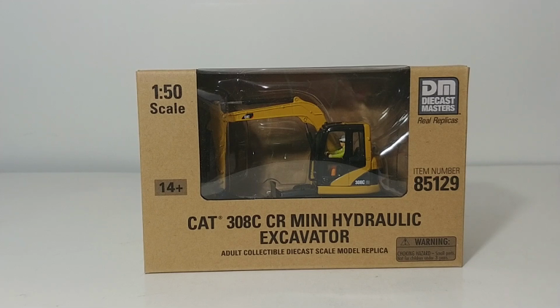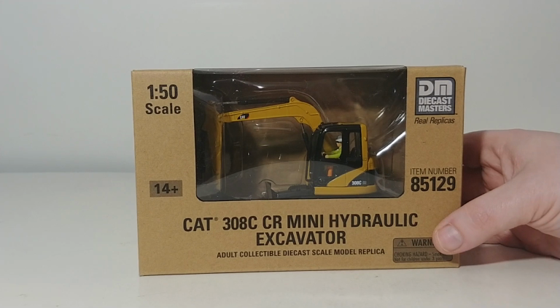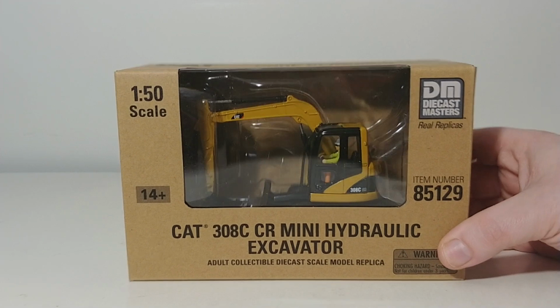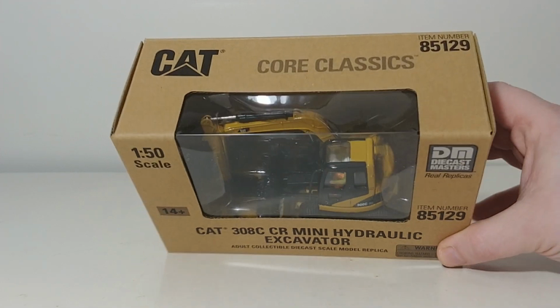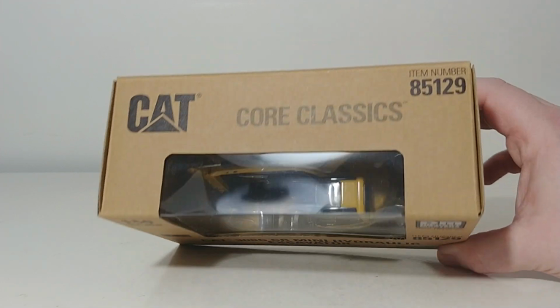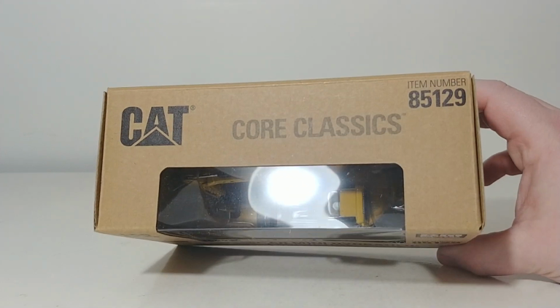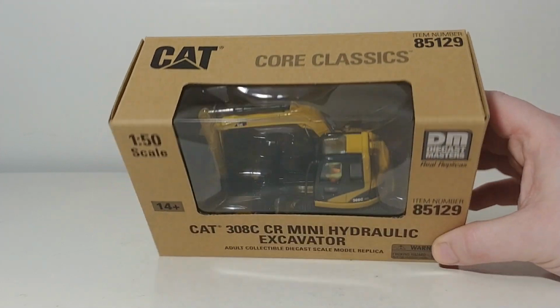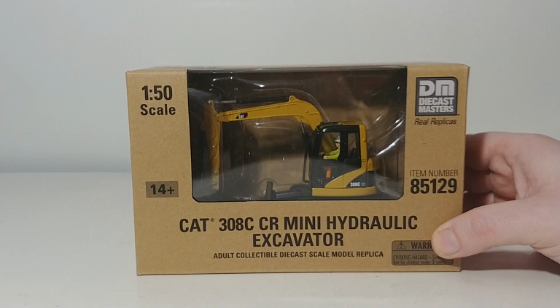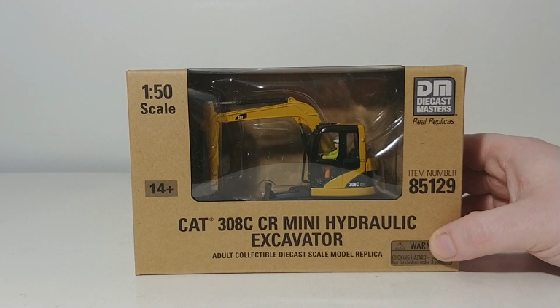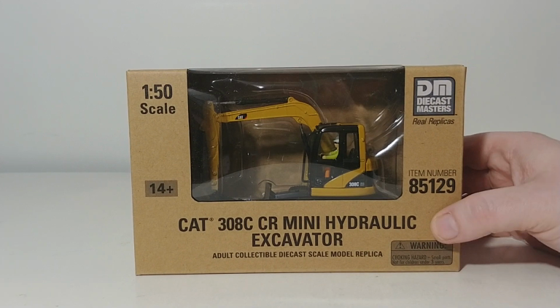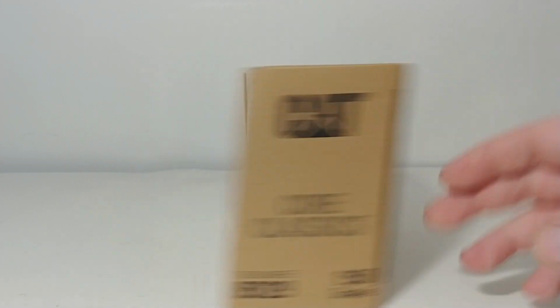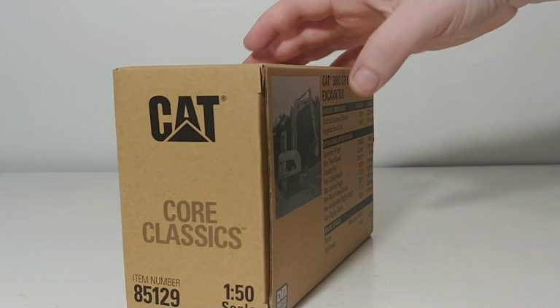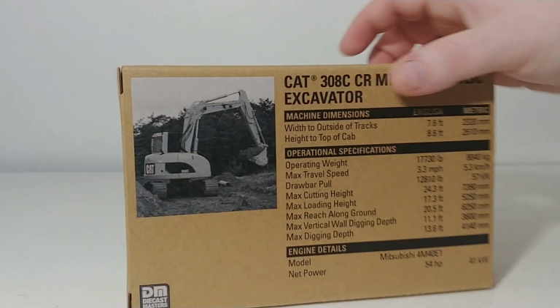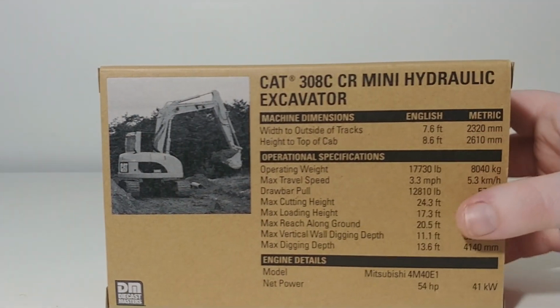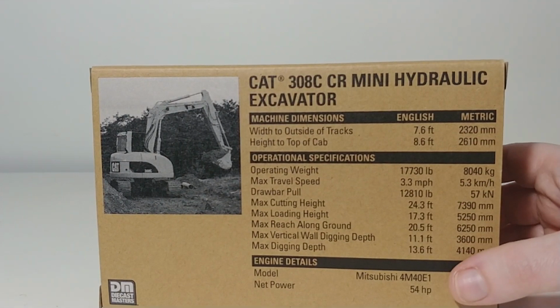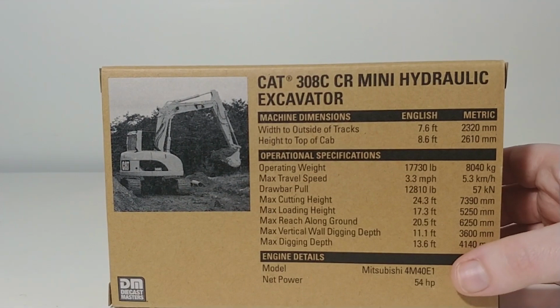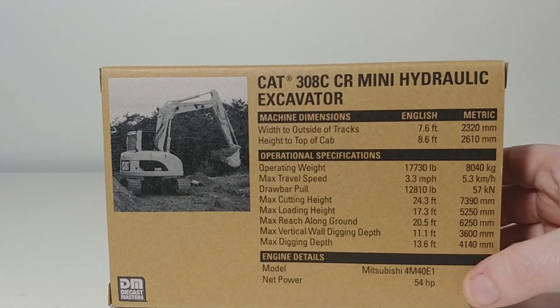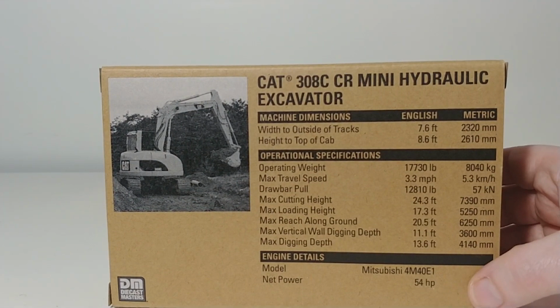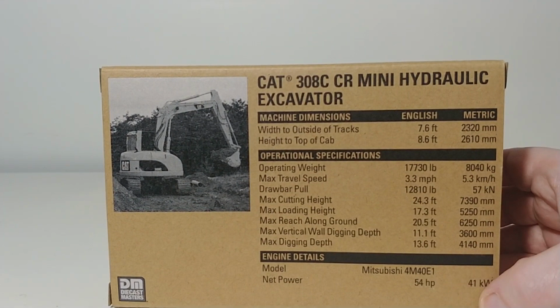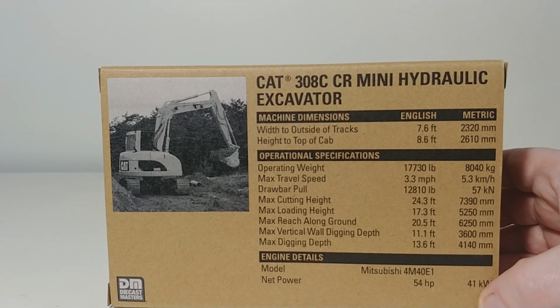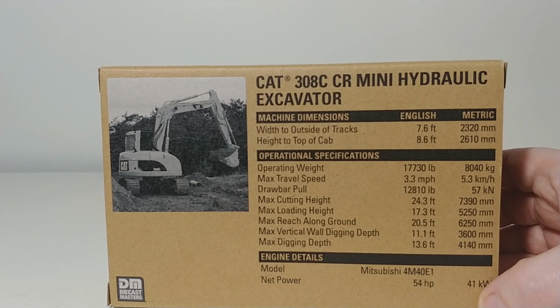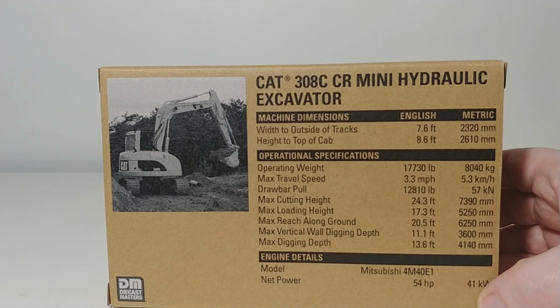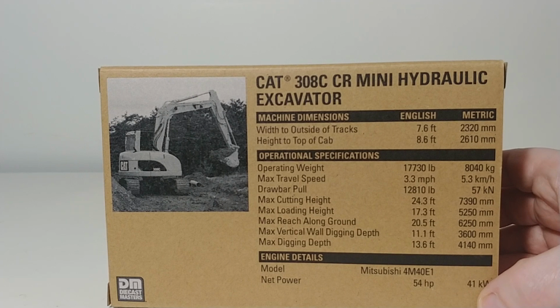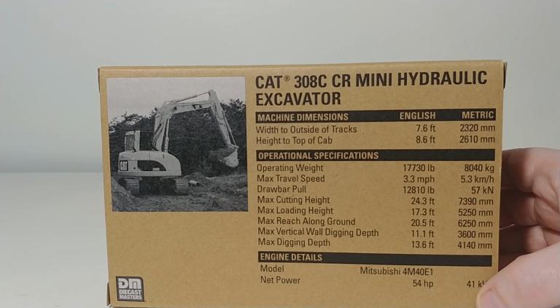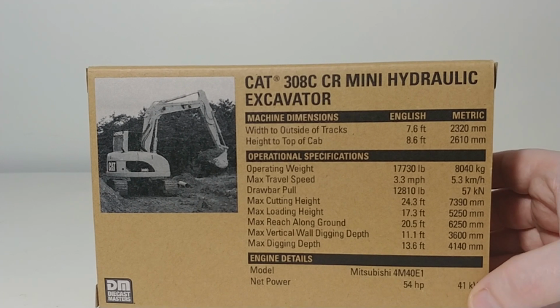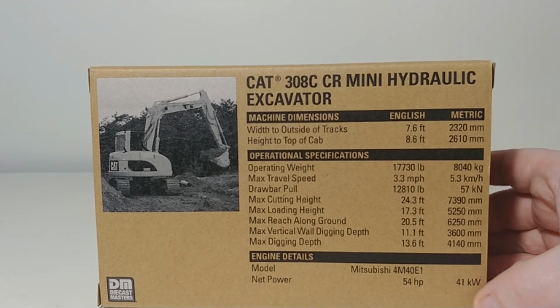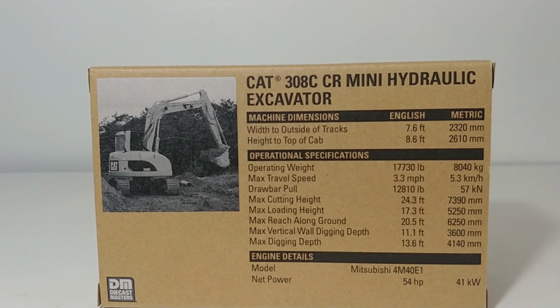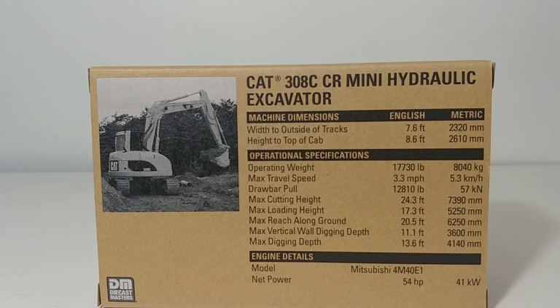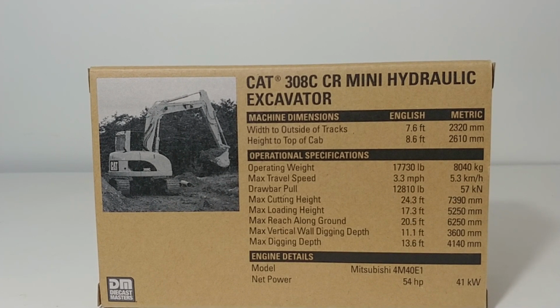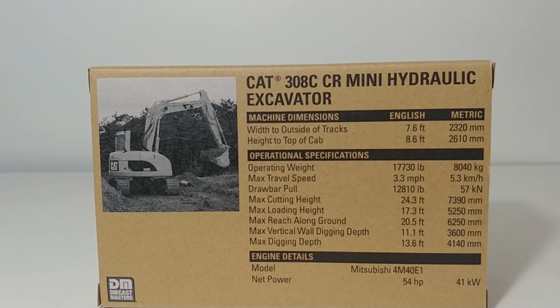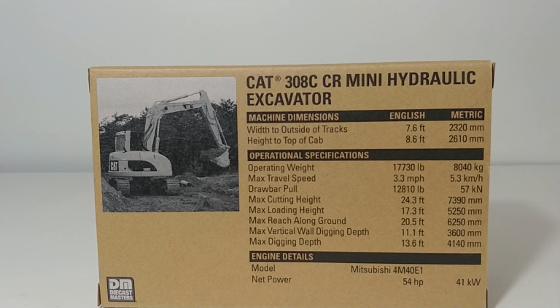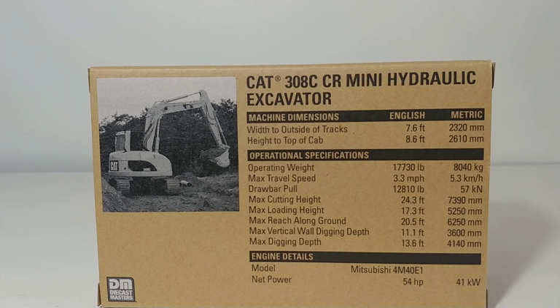As you can see, as you might expect, it comes in the Core Classic style brown box packaging. On the back, you have a picture of the little mini excavator hard at work. And here are all your specification details, so if you're interested in that kind of thing,